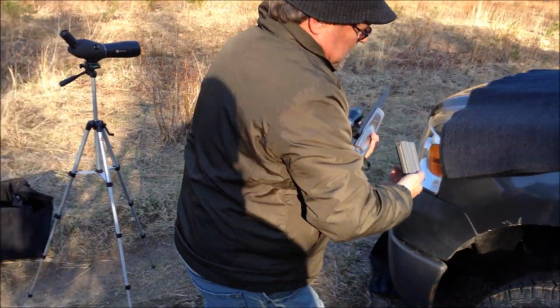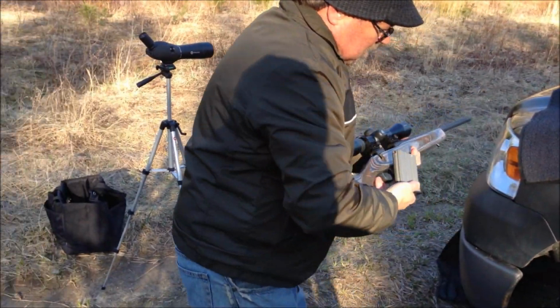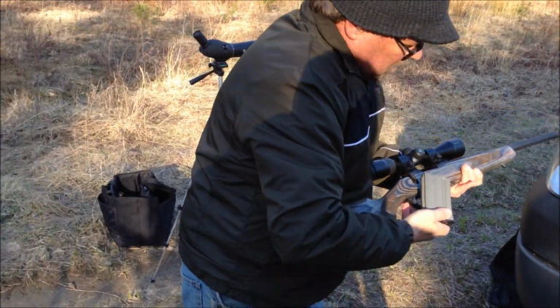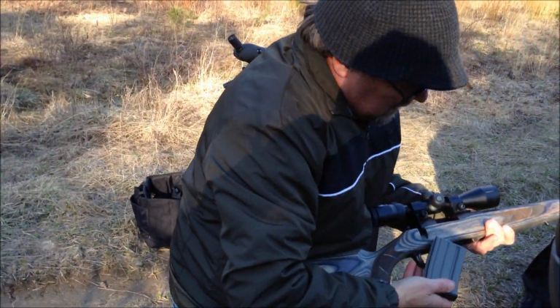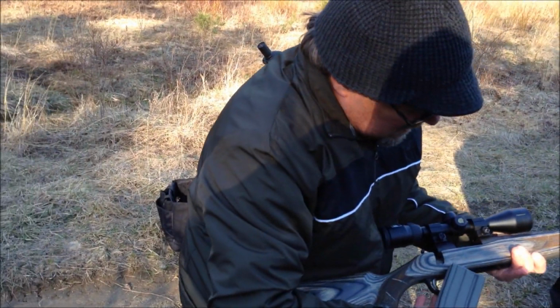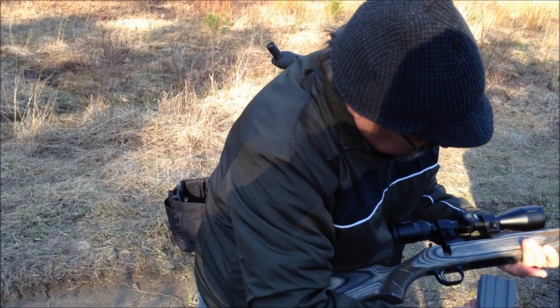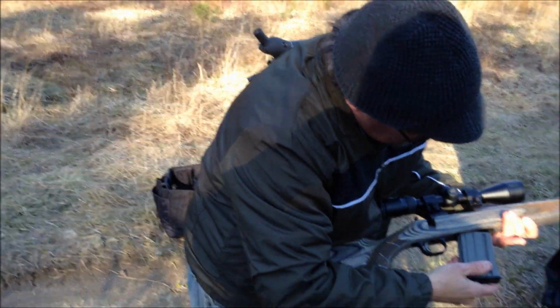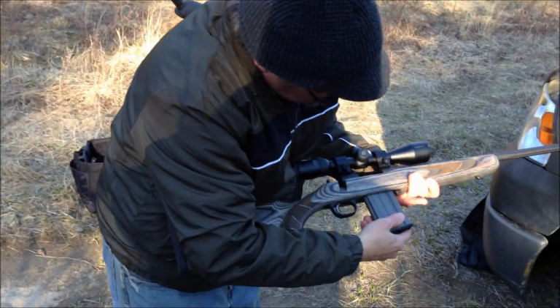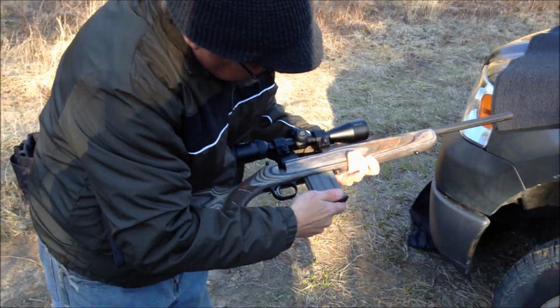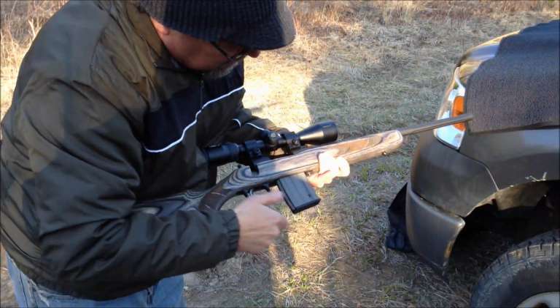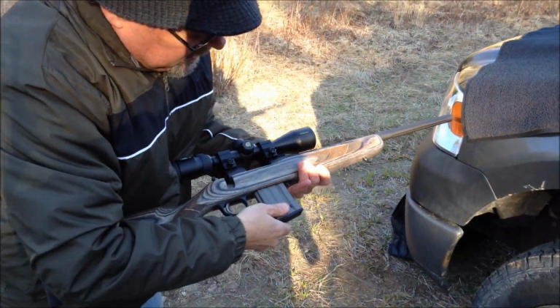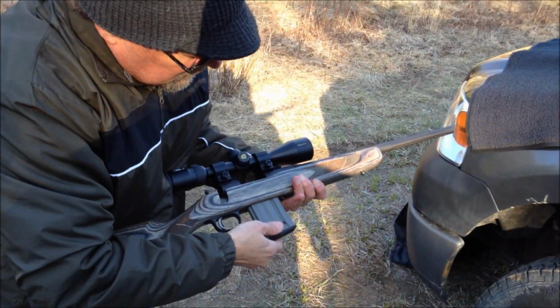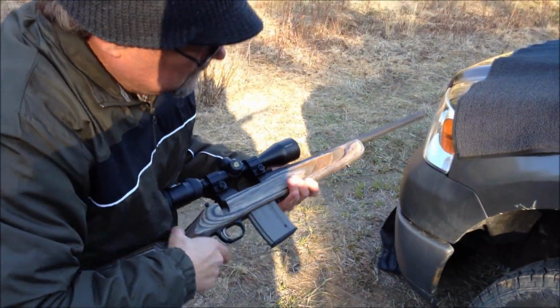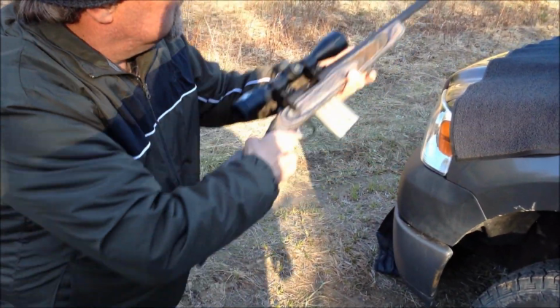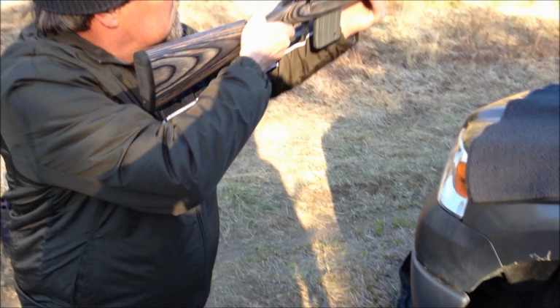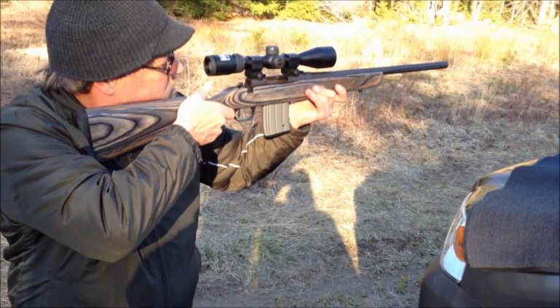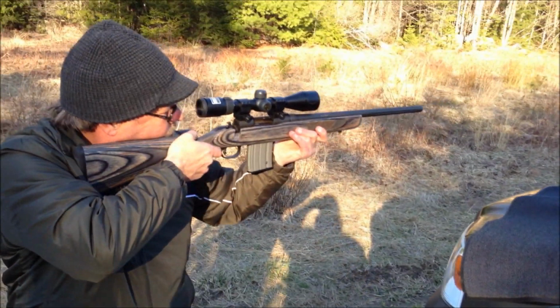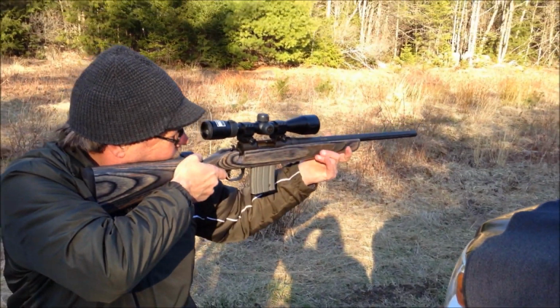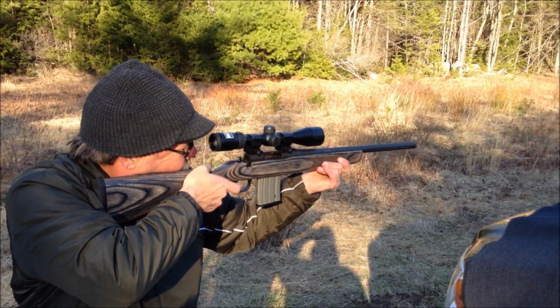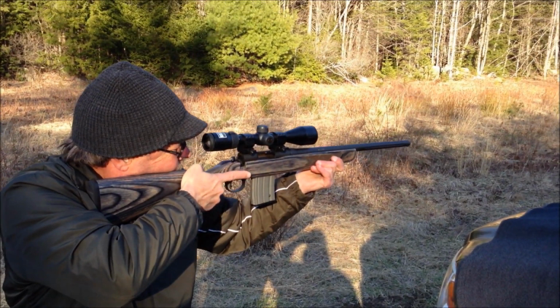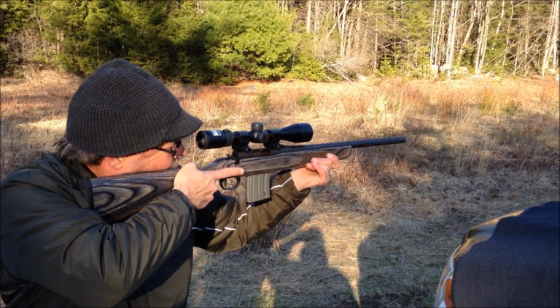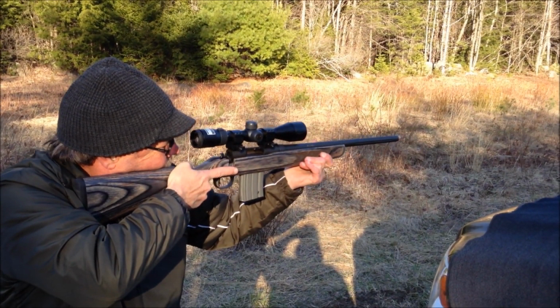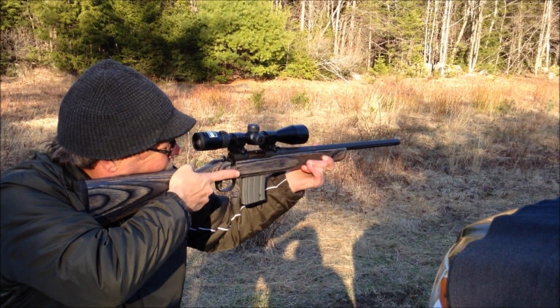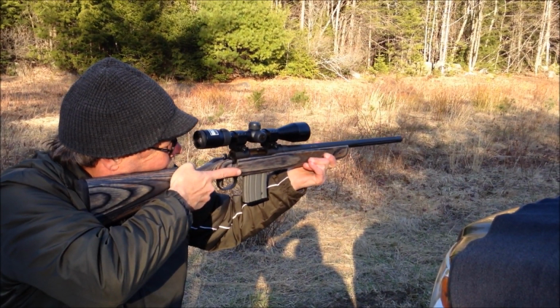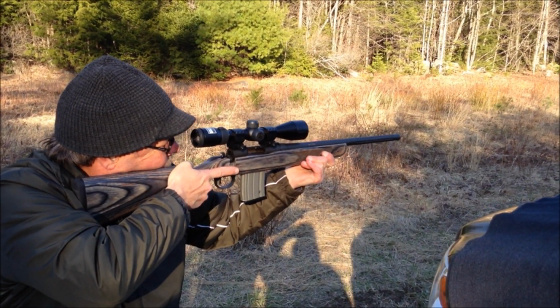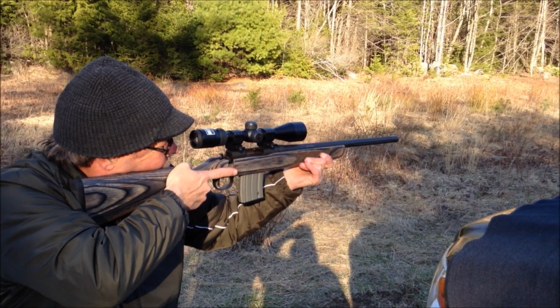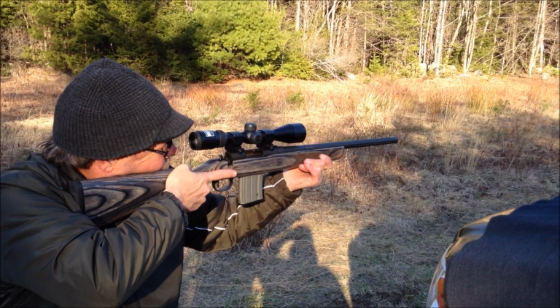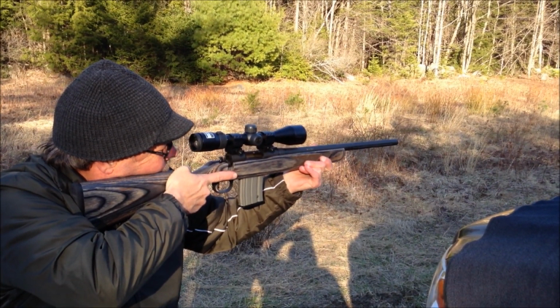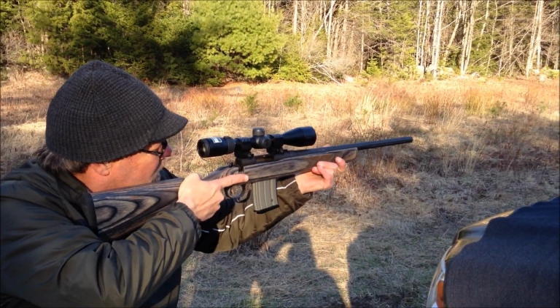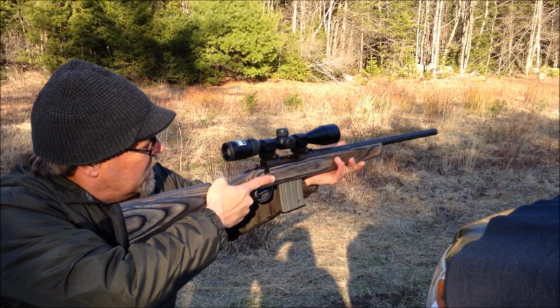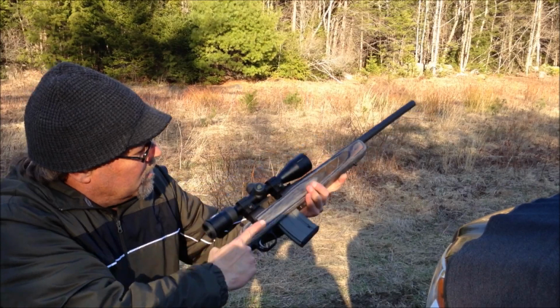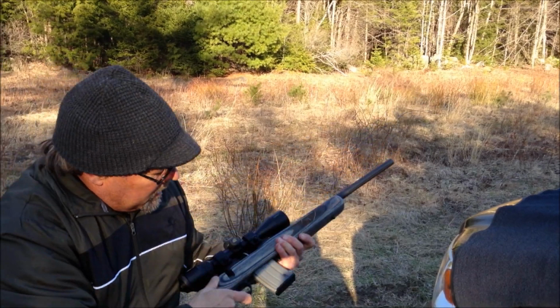You want to shoulder it, see what it looks like? Sure — that's a ten-round mag.